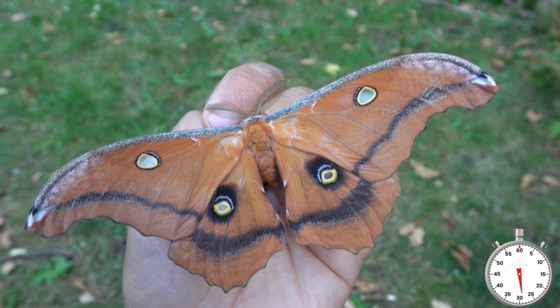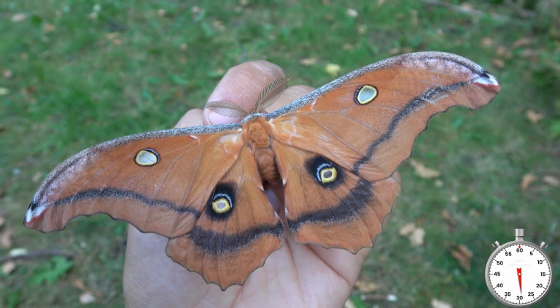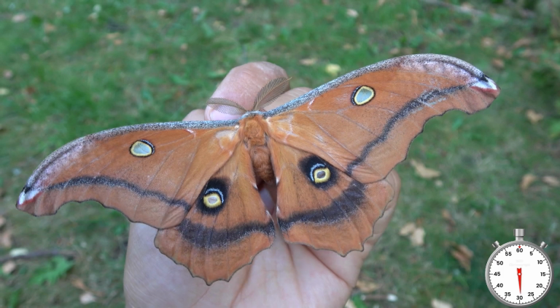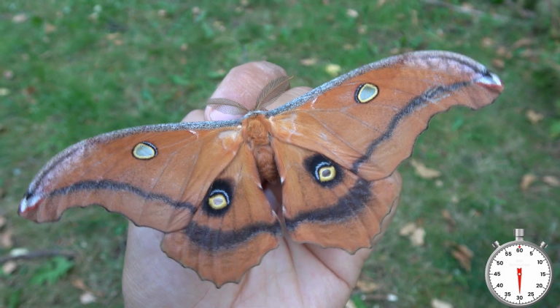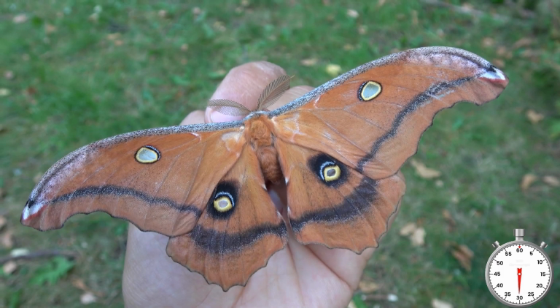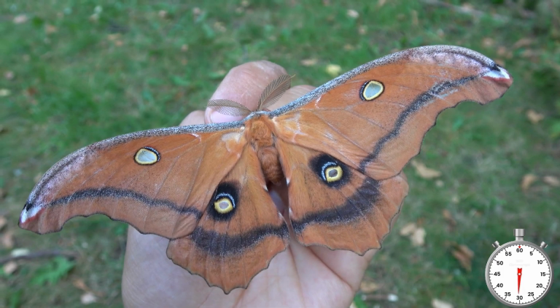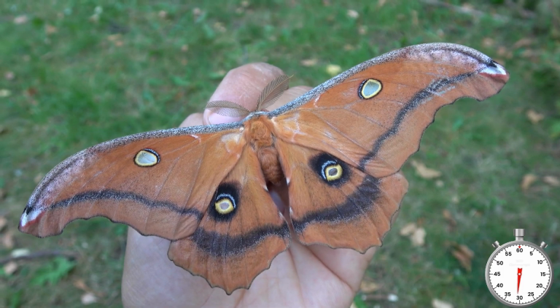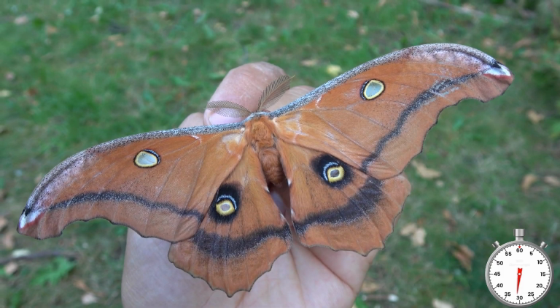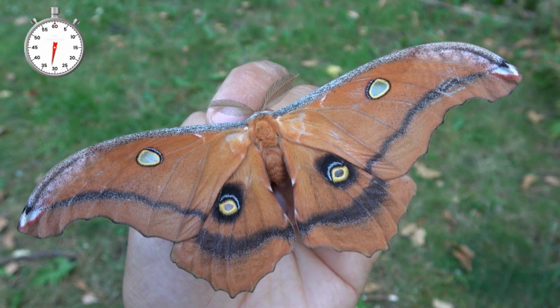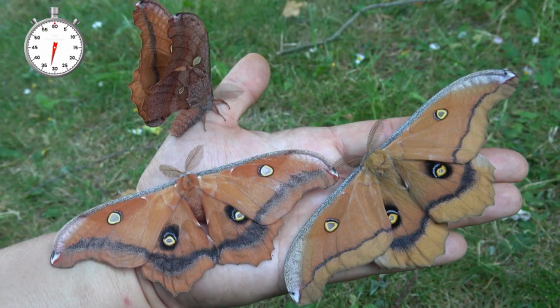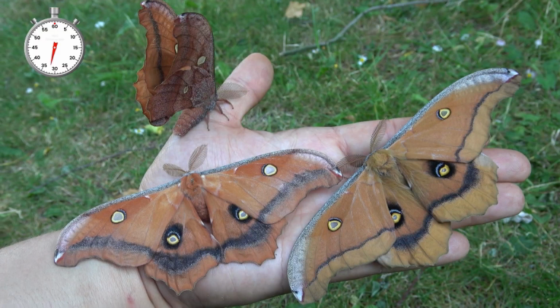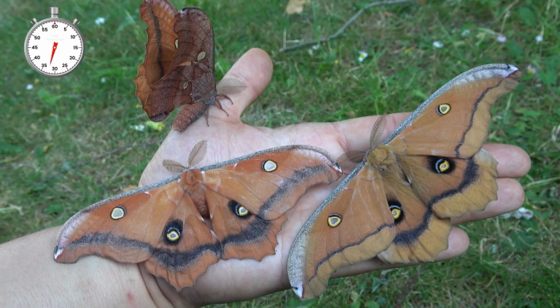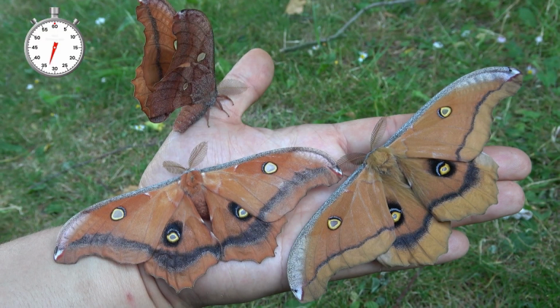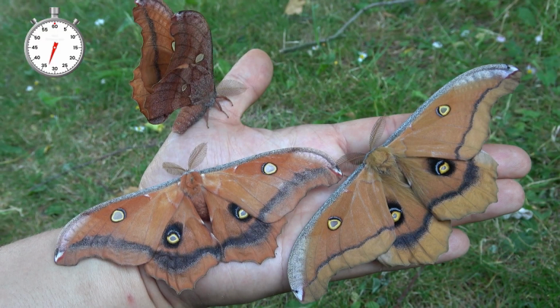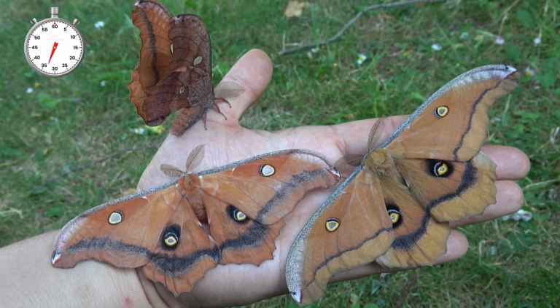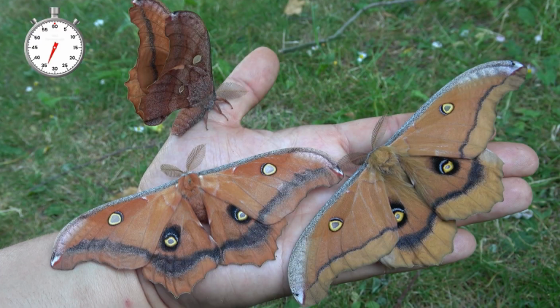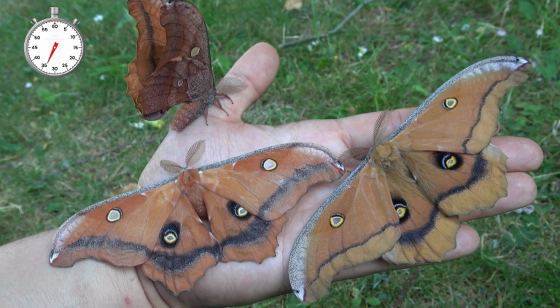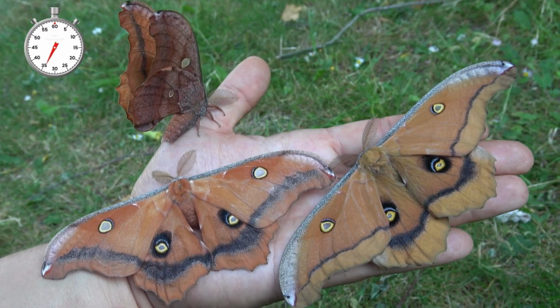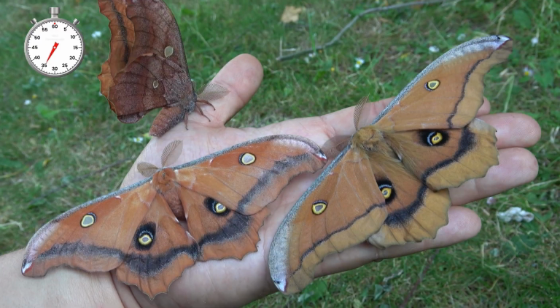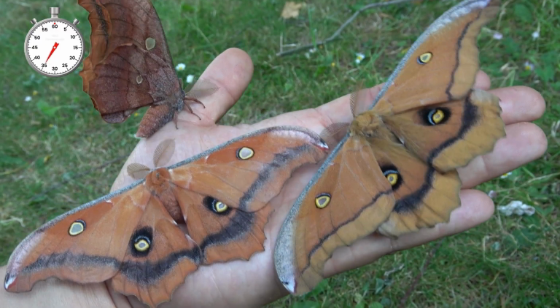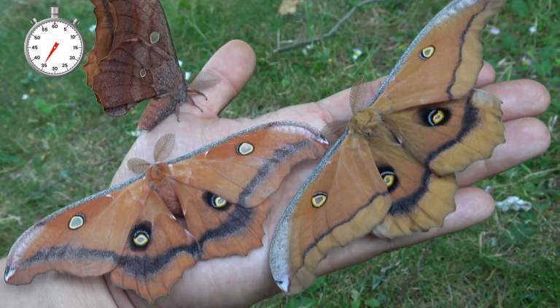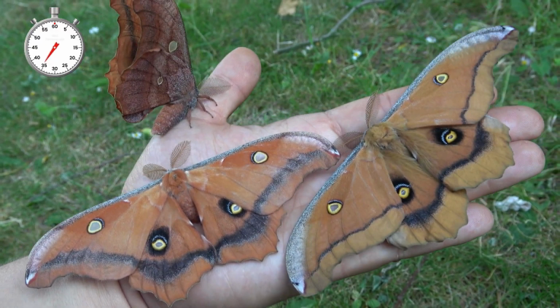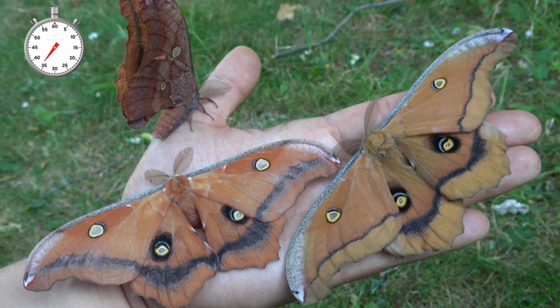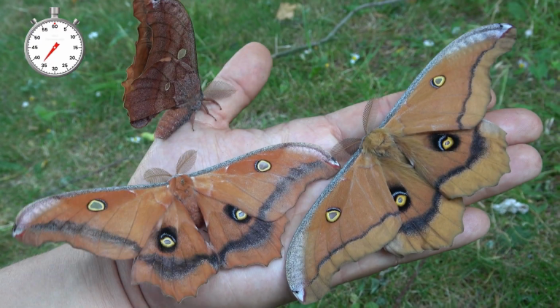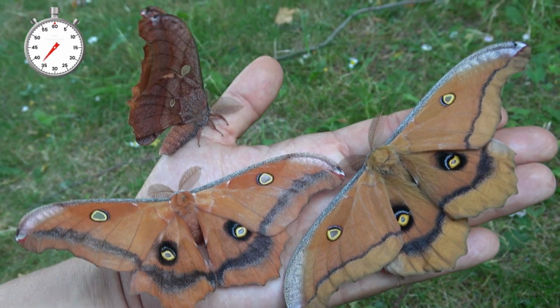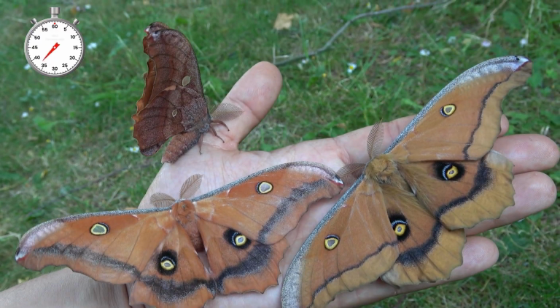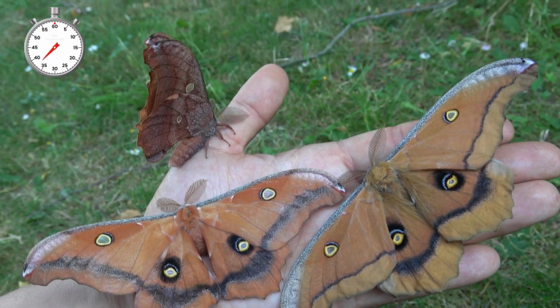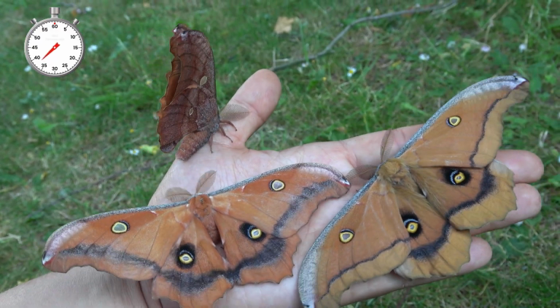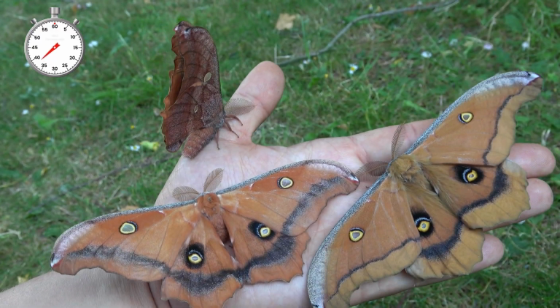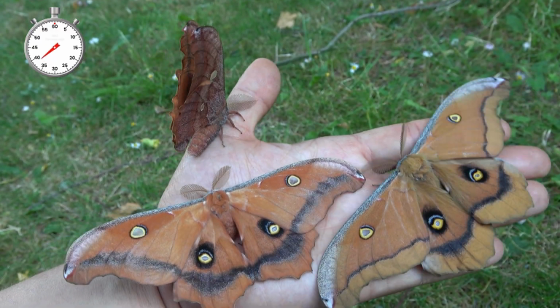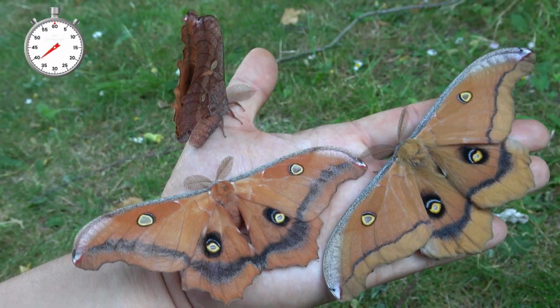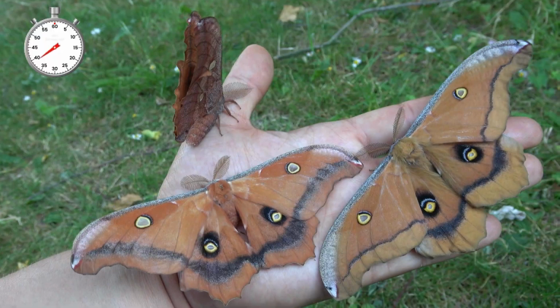Wow, the moth looks like a bat. This is the male. The males are variable and have several color forms. And yes, they kind of look like polyphemus moths — they're a cousin of that species.